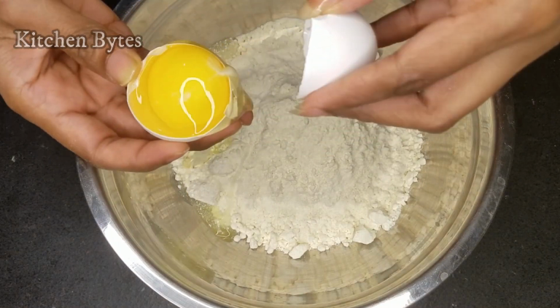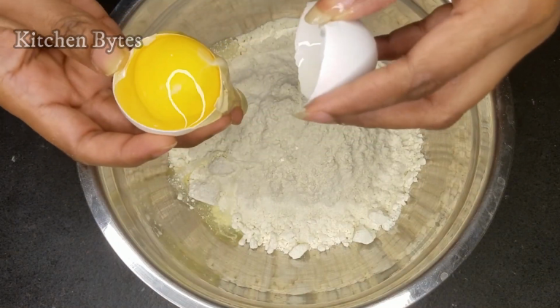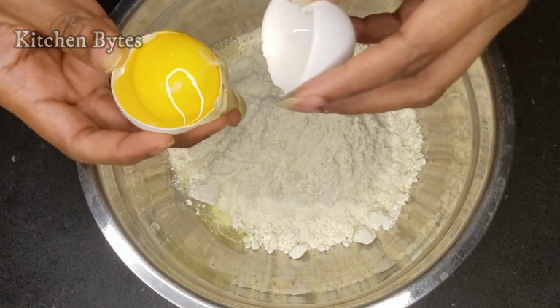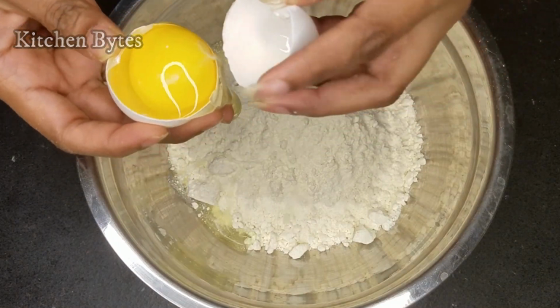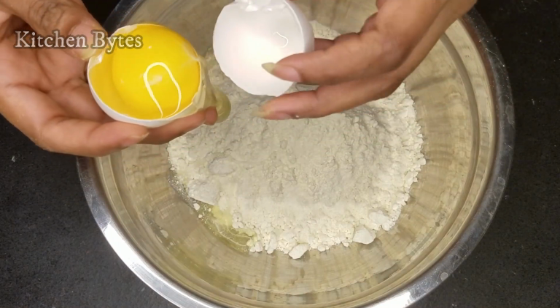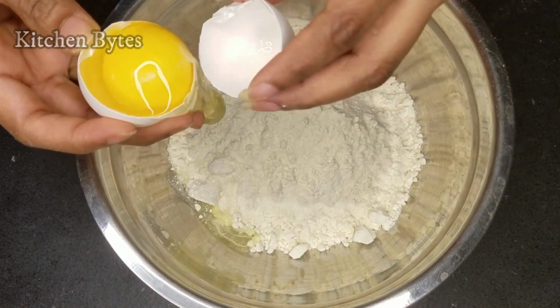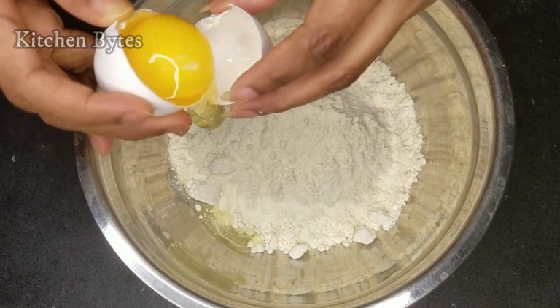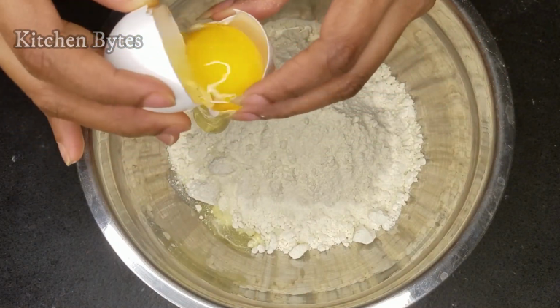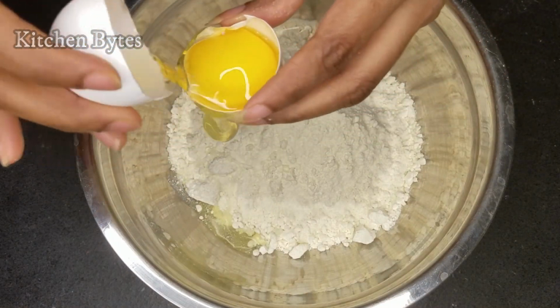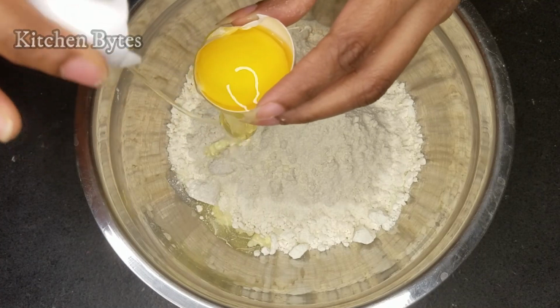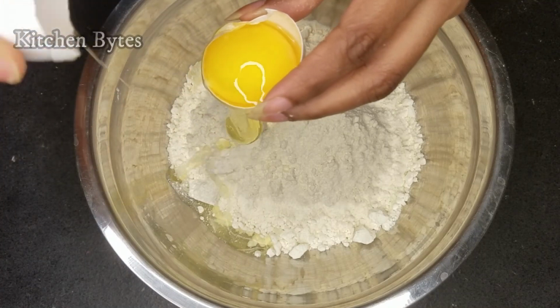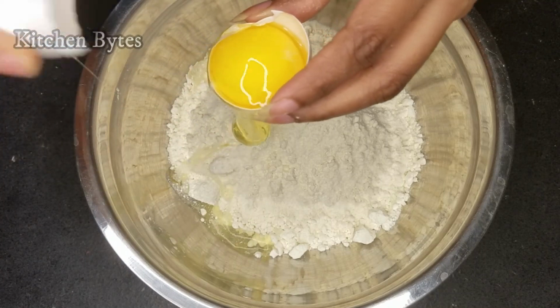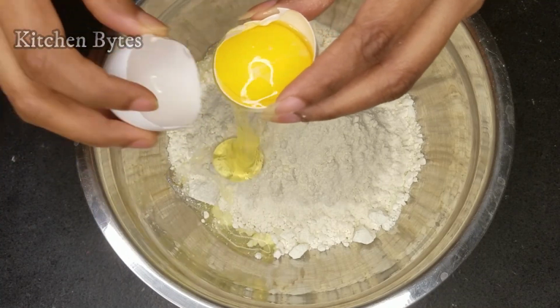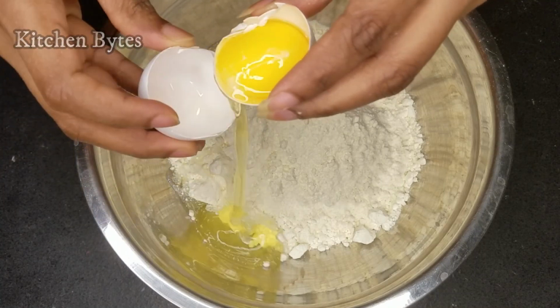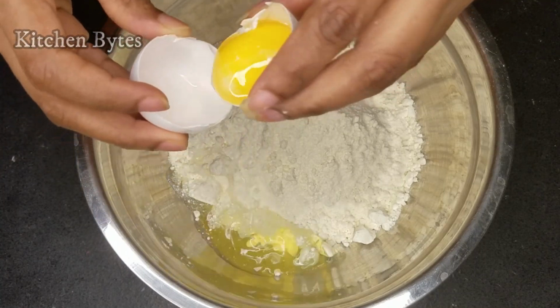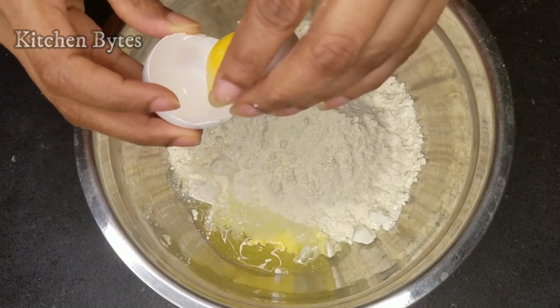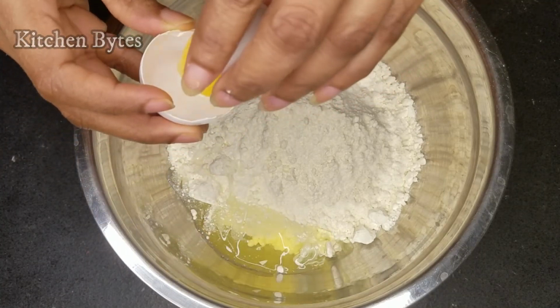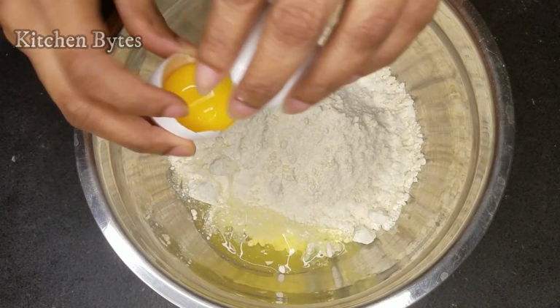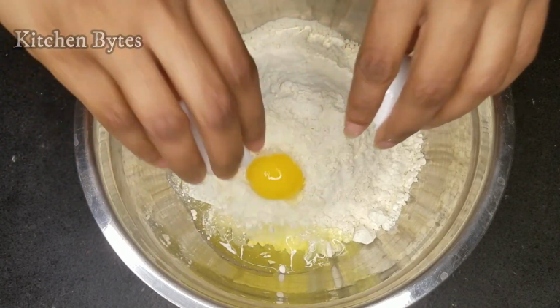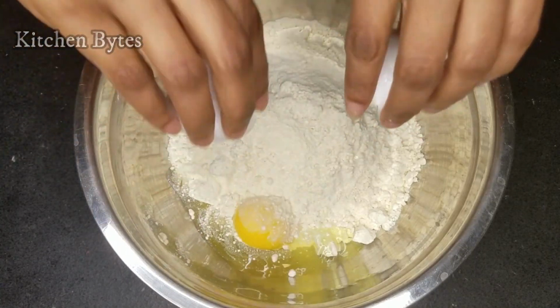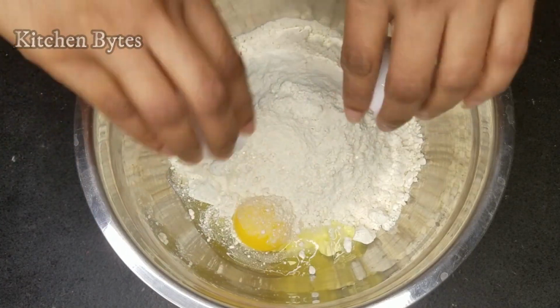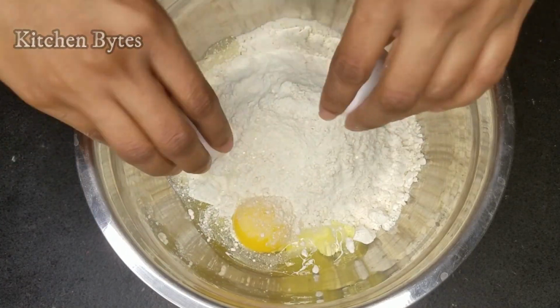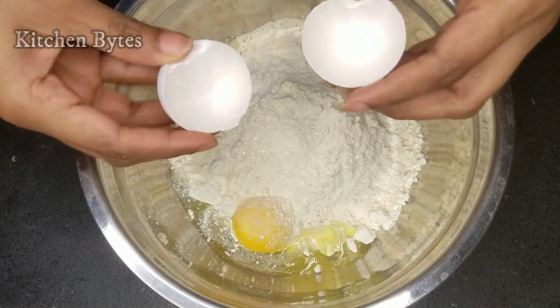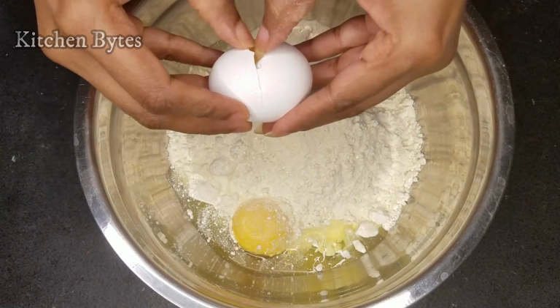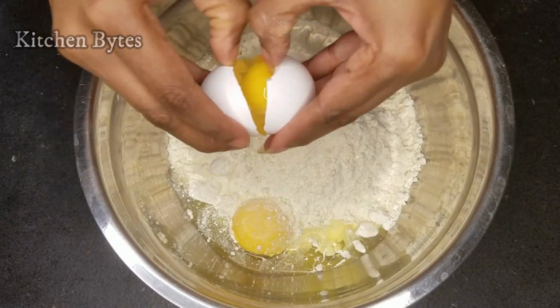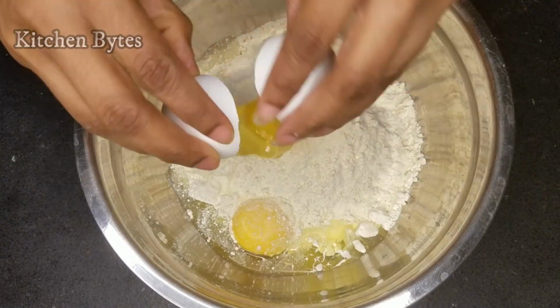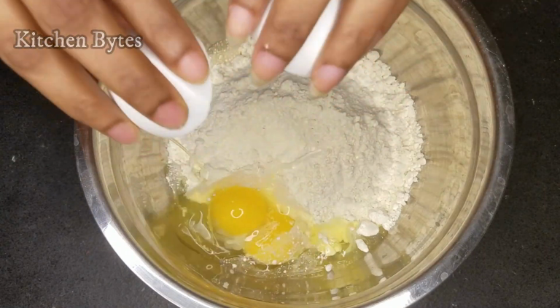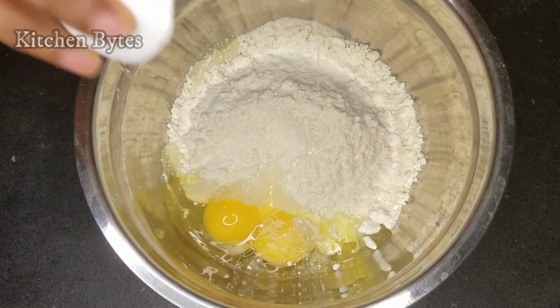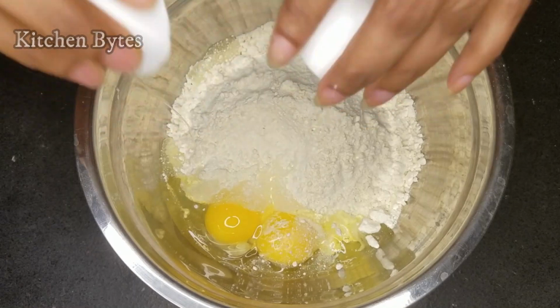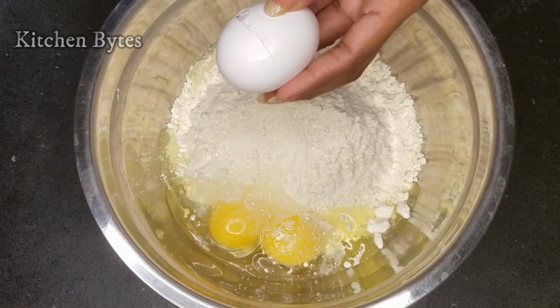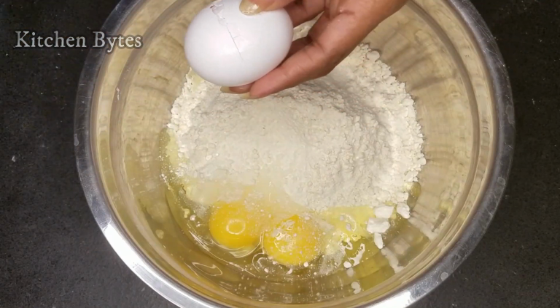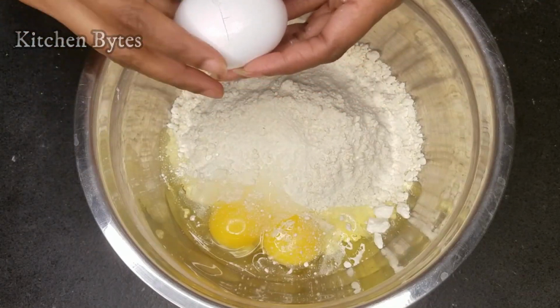There is no need to separate the egg white and yellow parts. Add all of them directly into the mix. So I am taking 3 eggs and adding them.